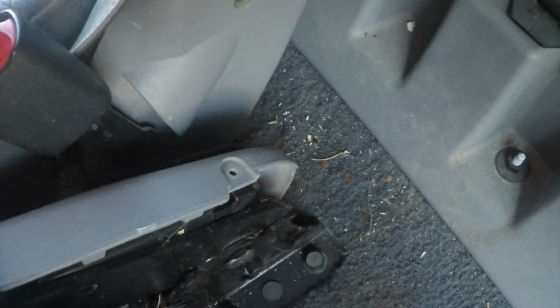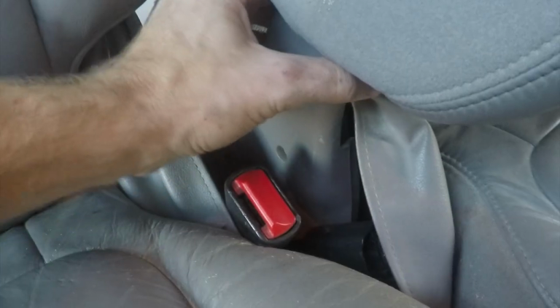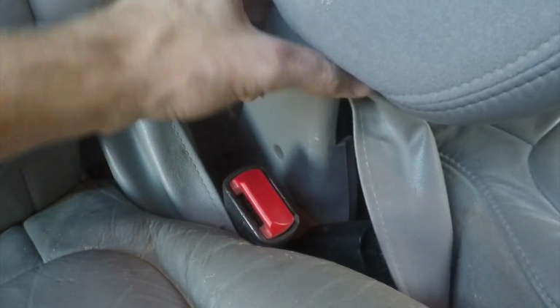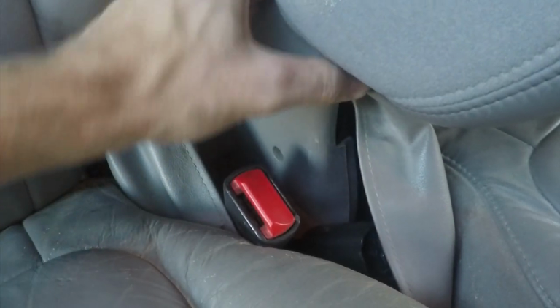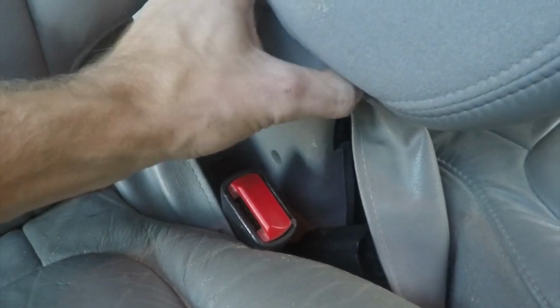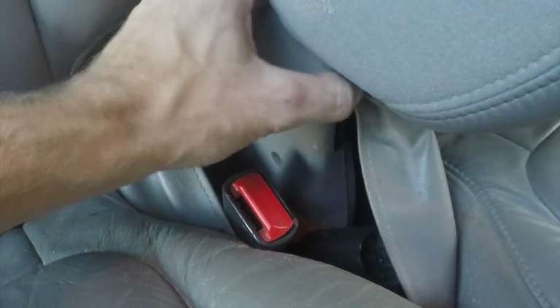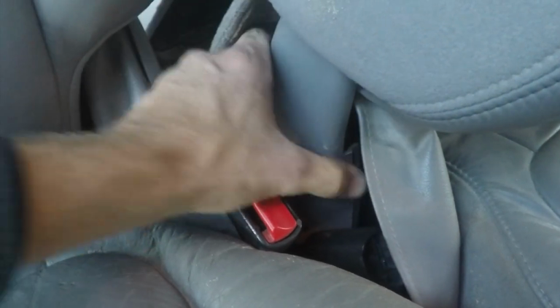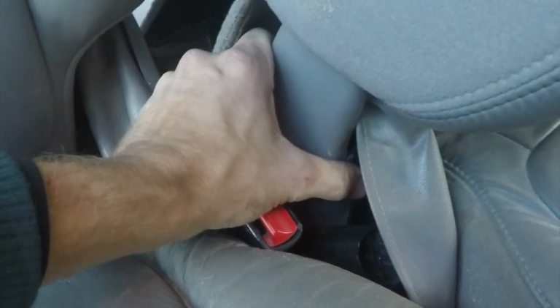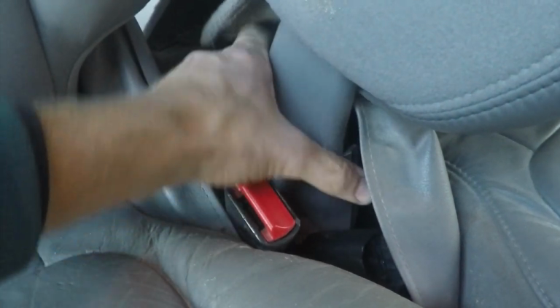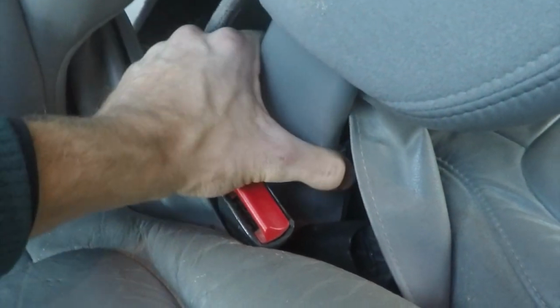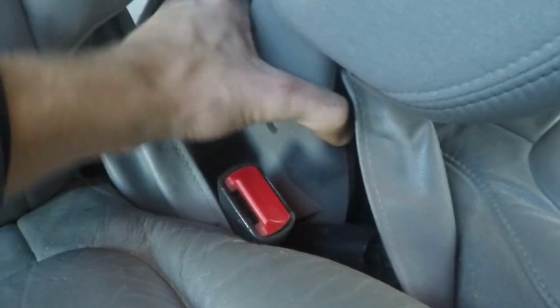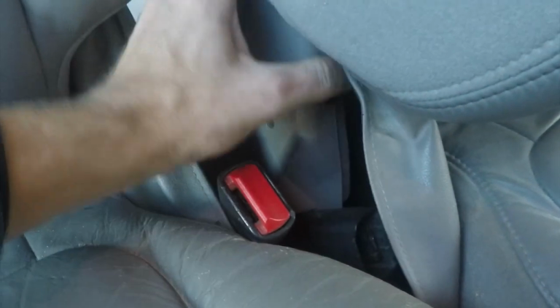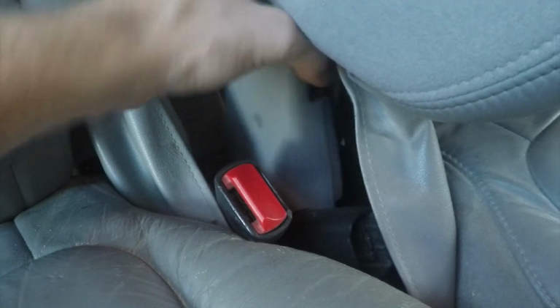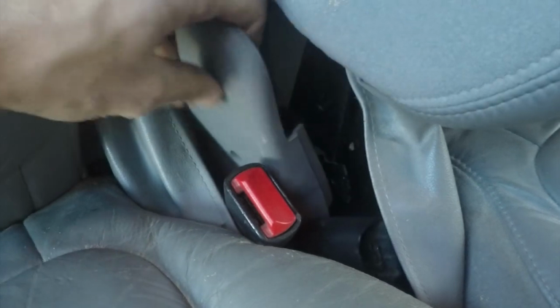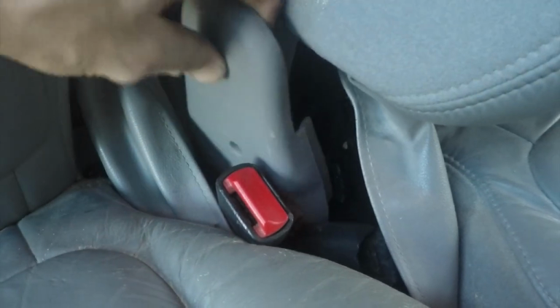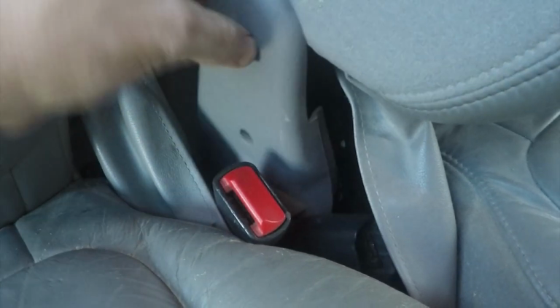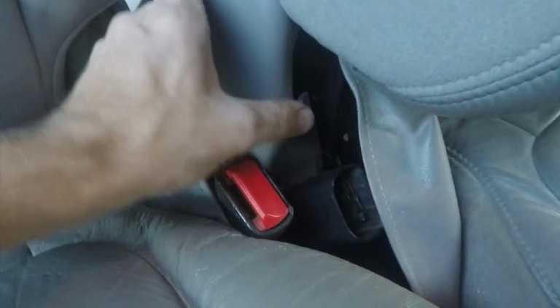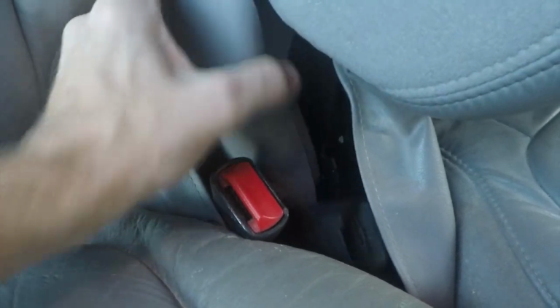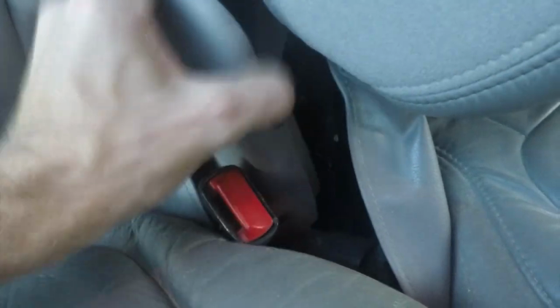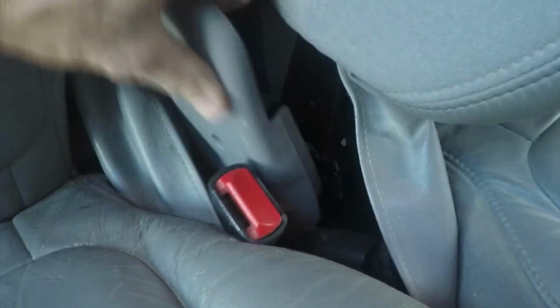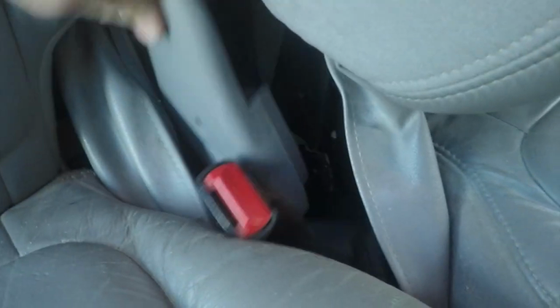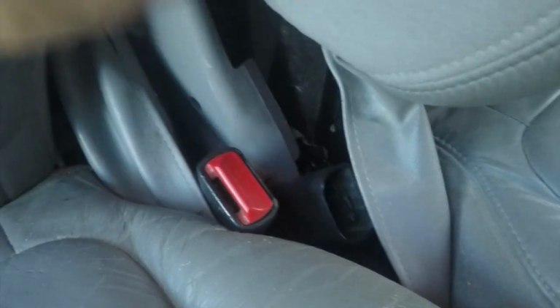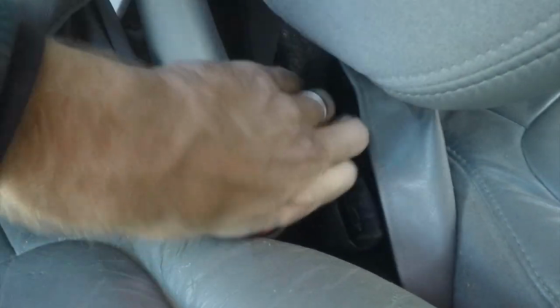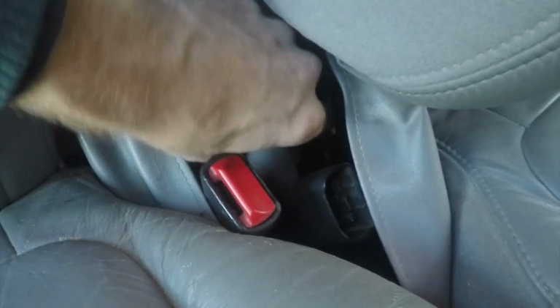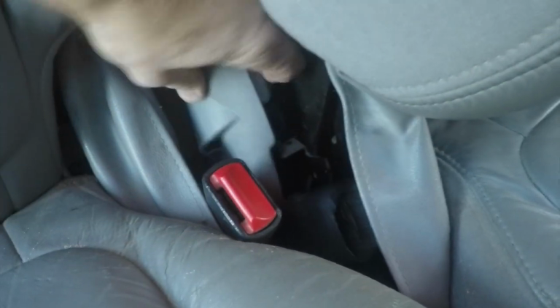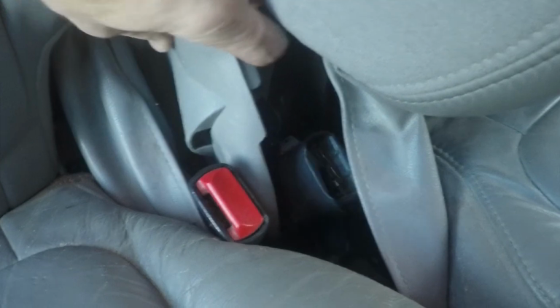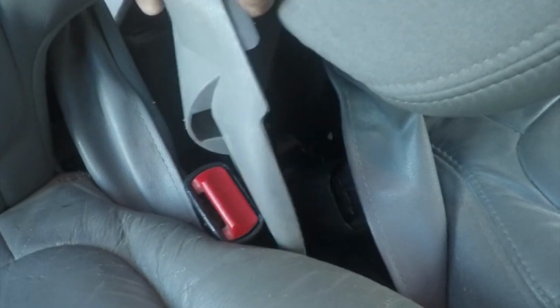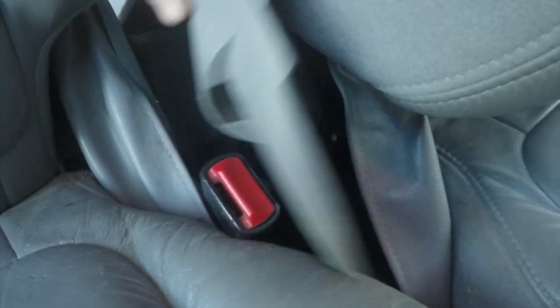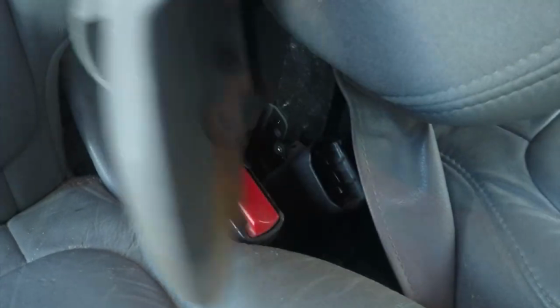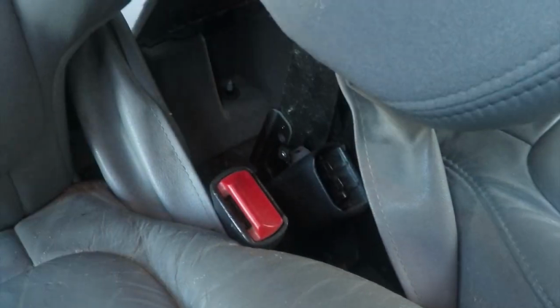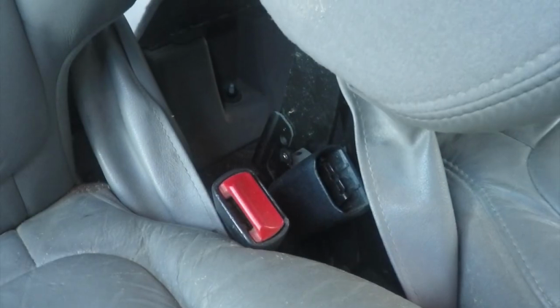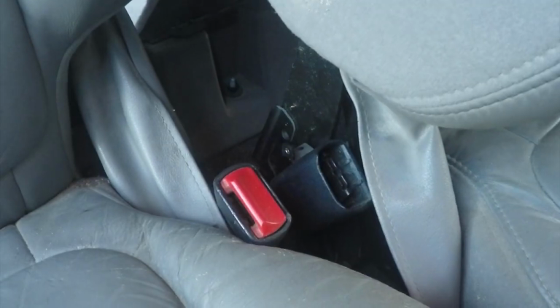After that, we can remove that trim piece. This will give us a little better access to our seat belt.